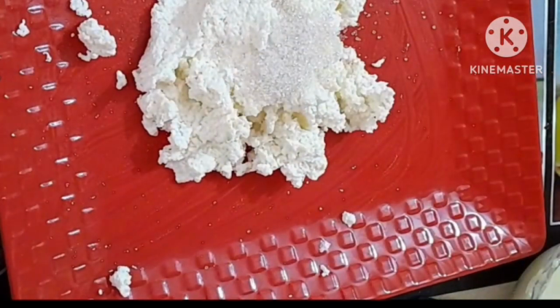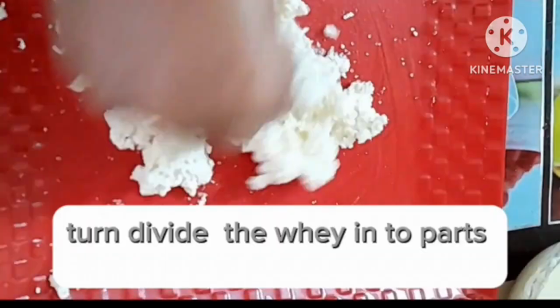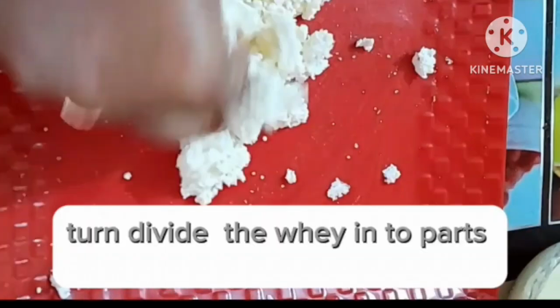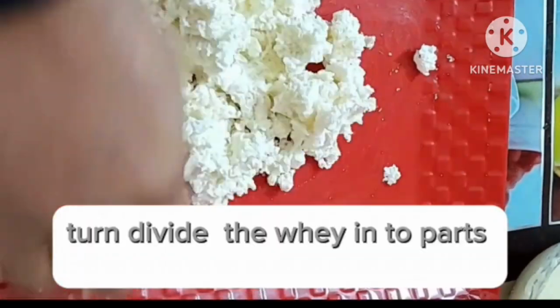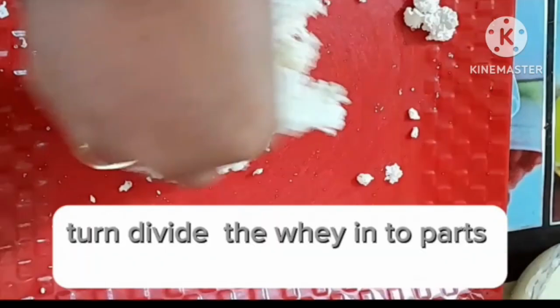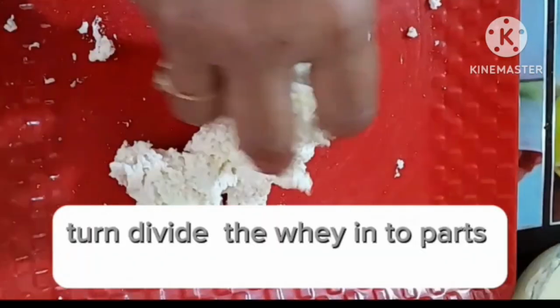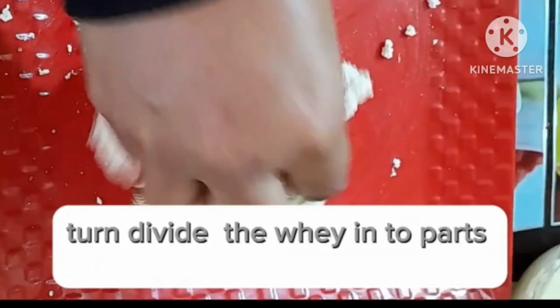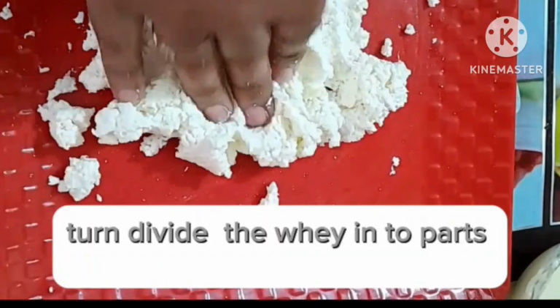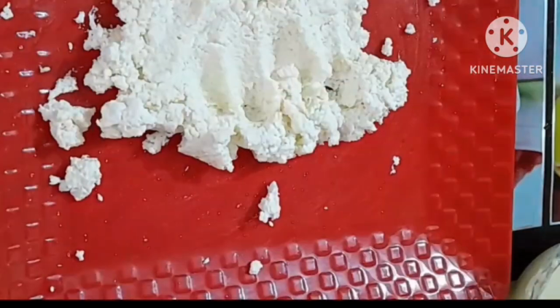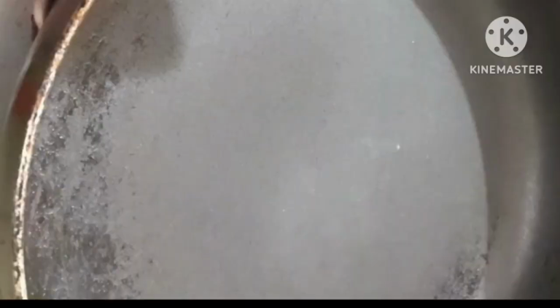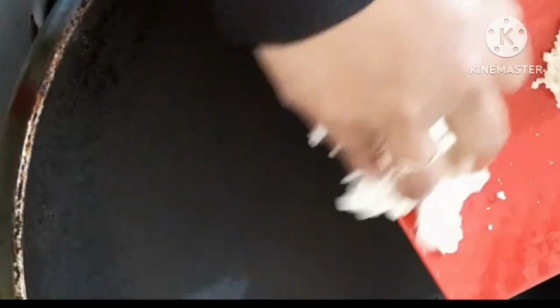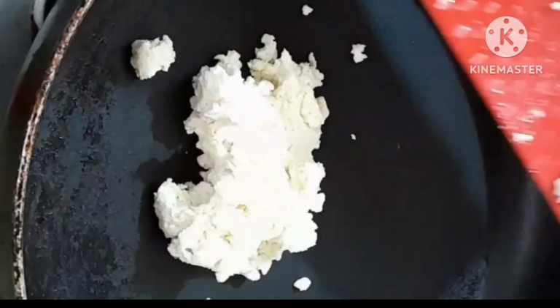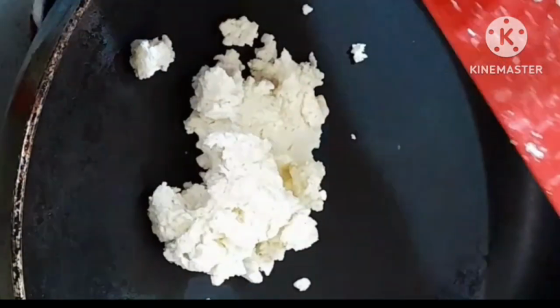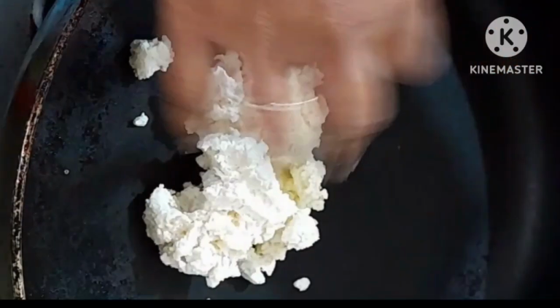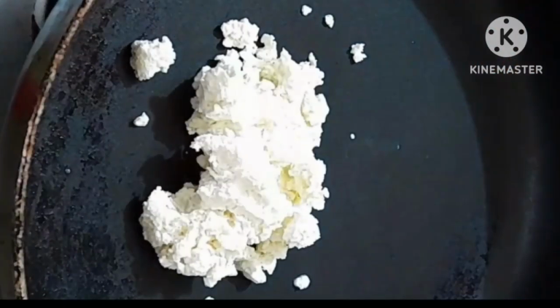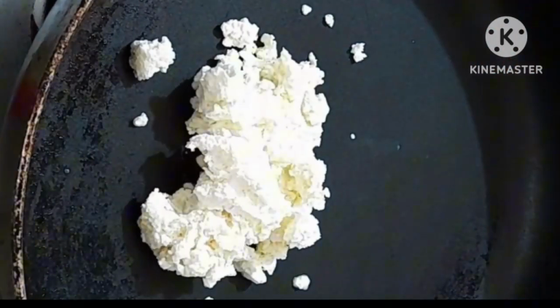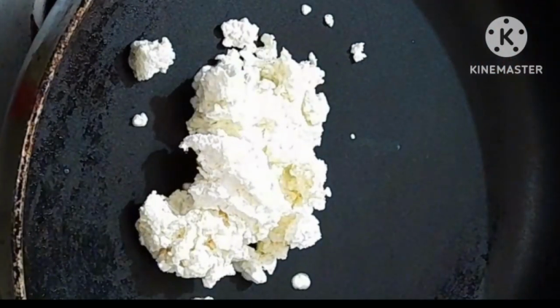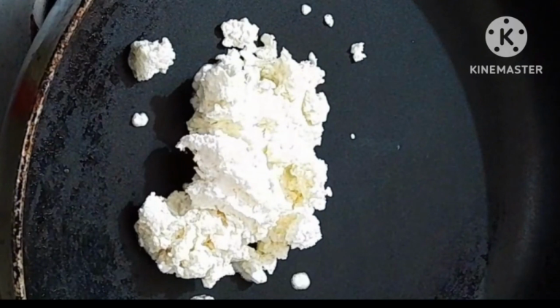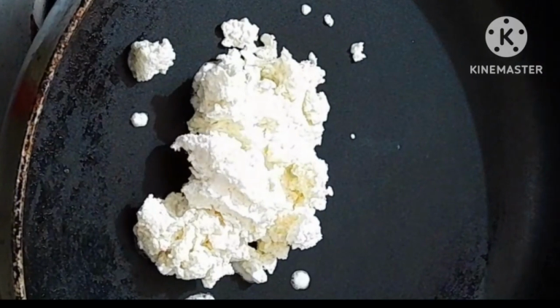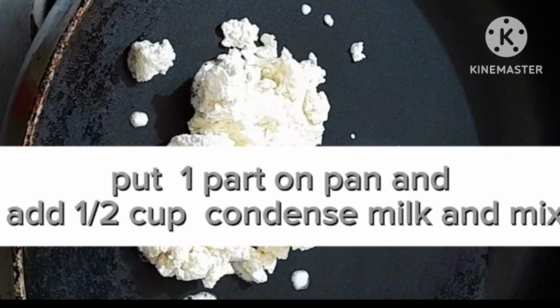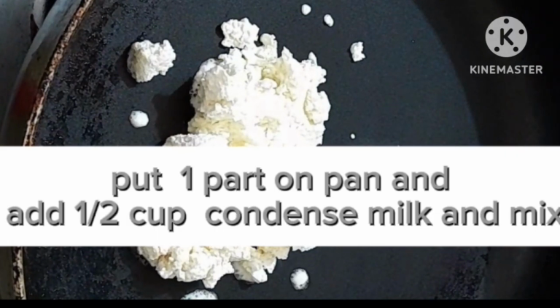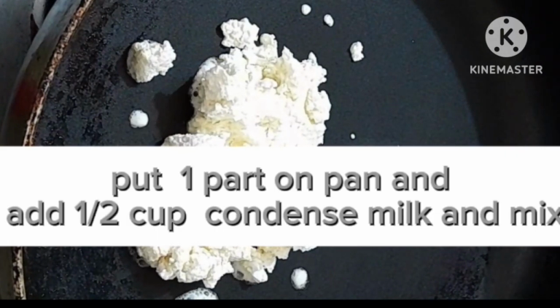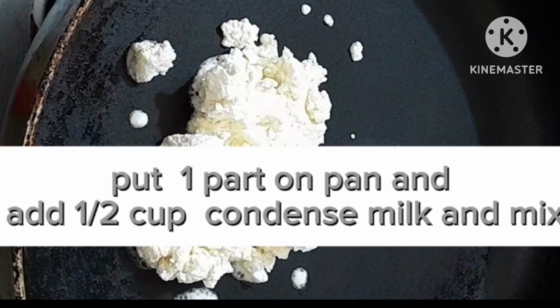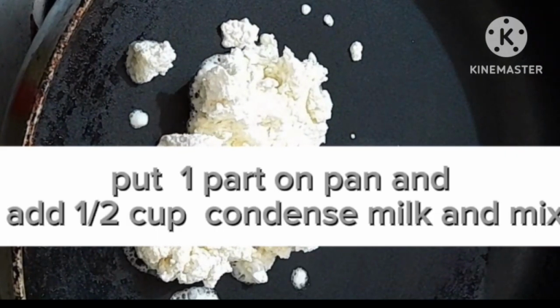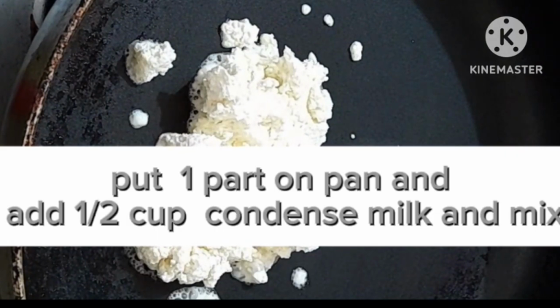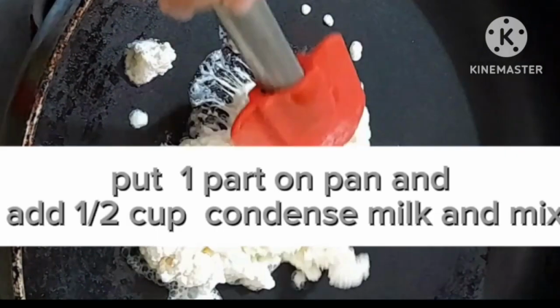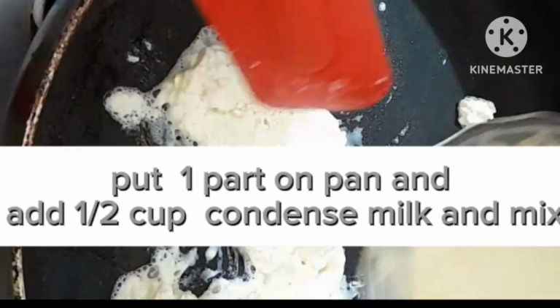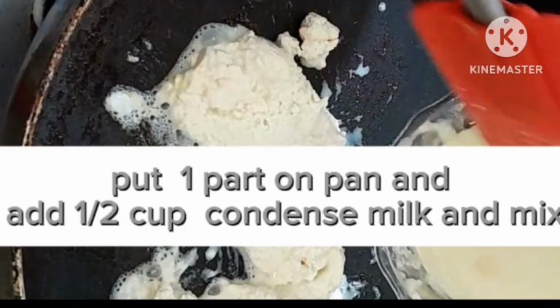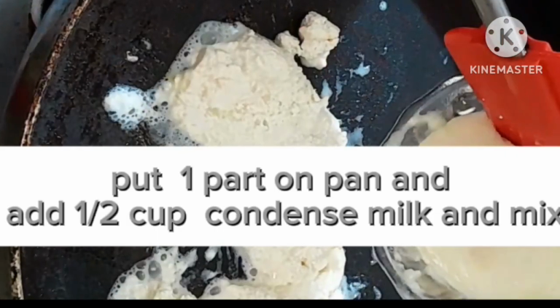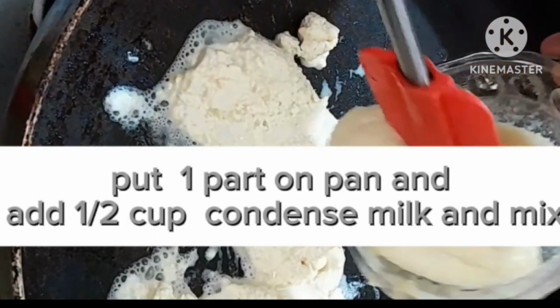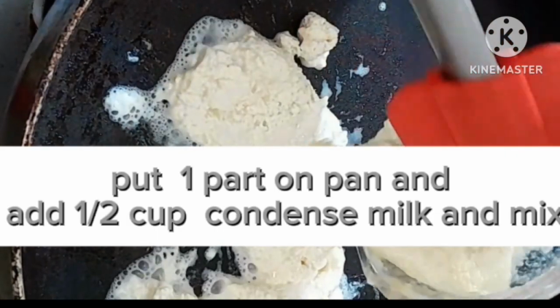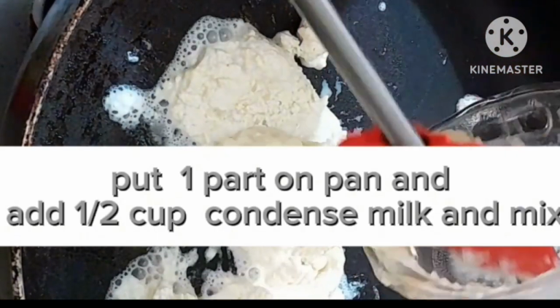Then divide the whey into parts. Put one part on a pan and add a half cup condensed milk and mix.